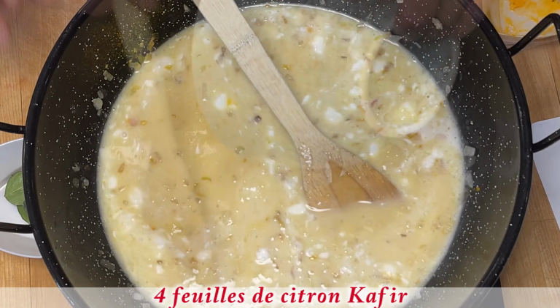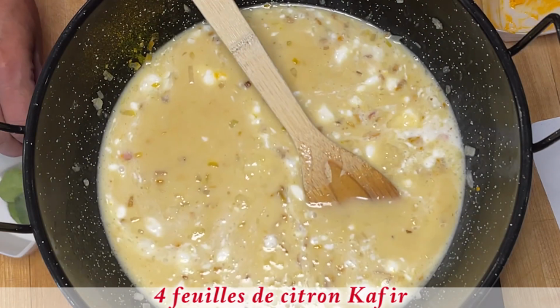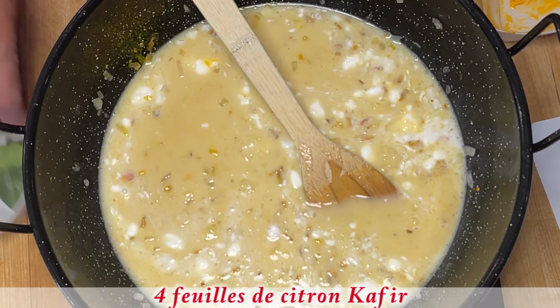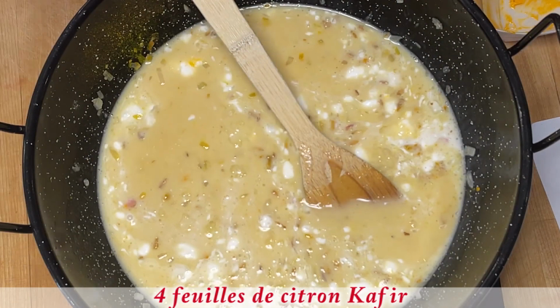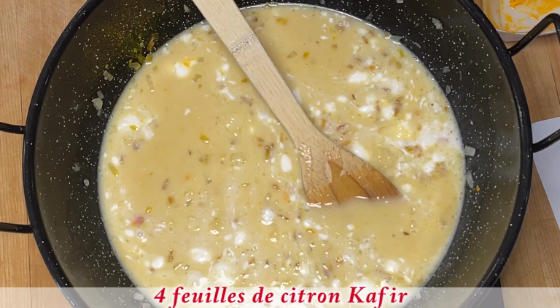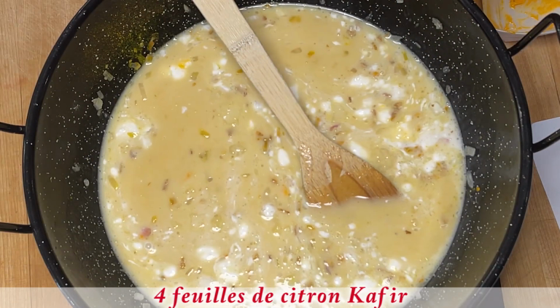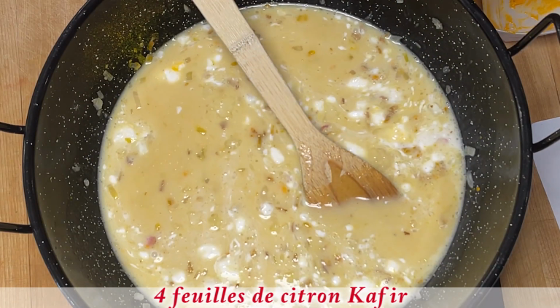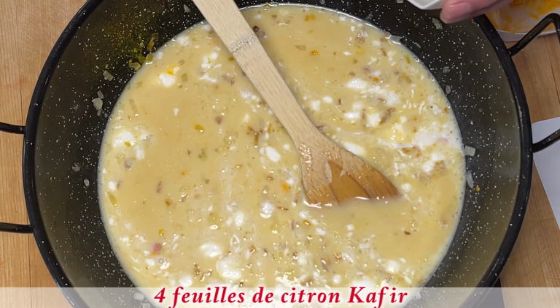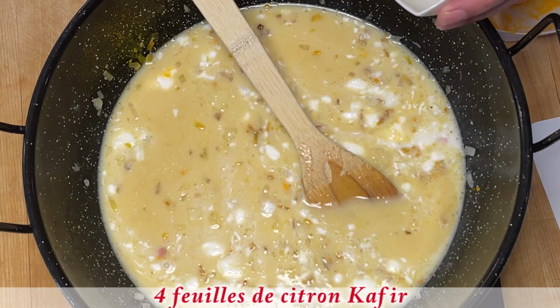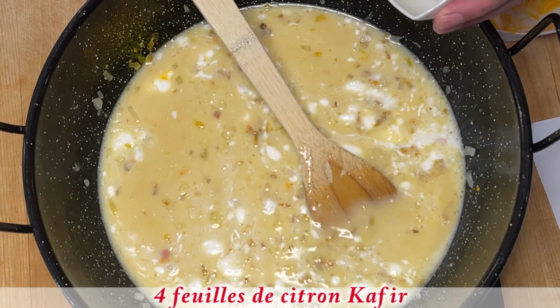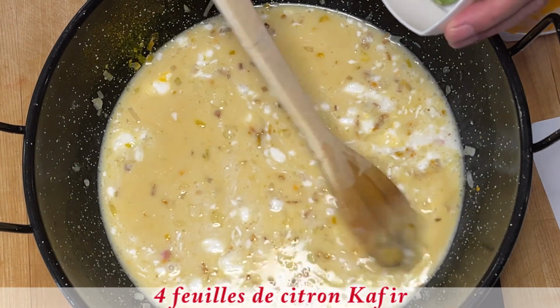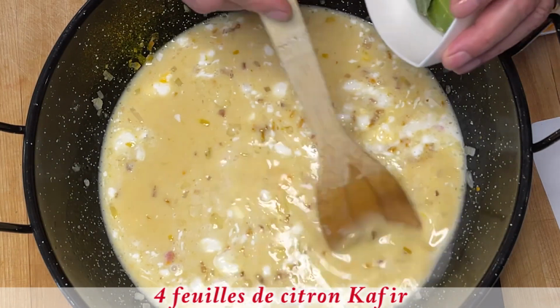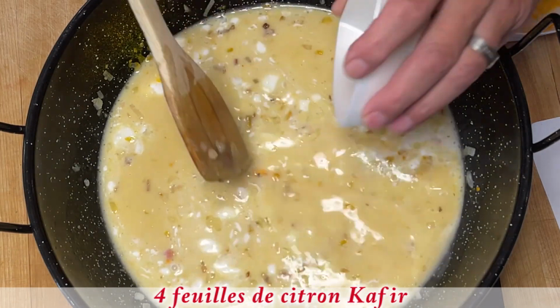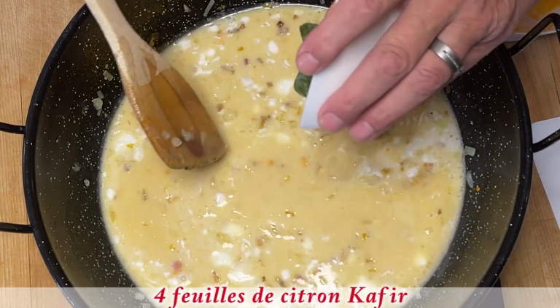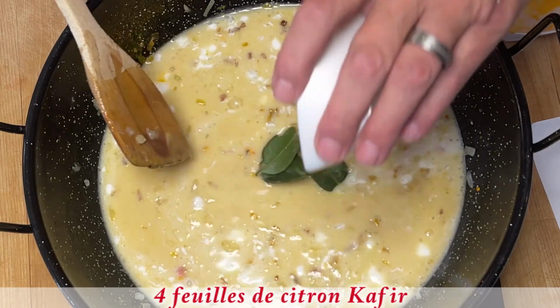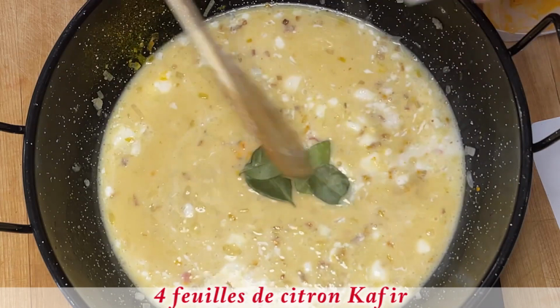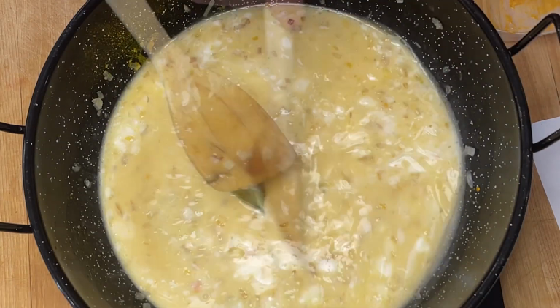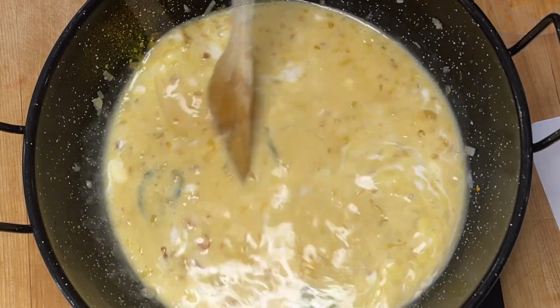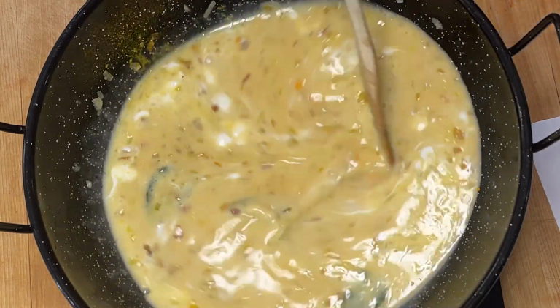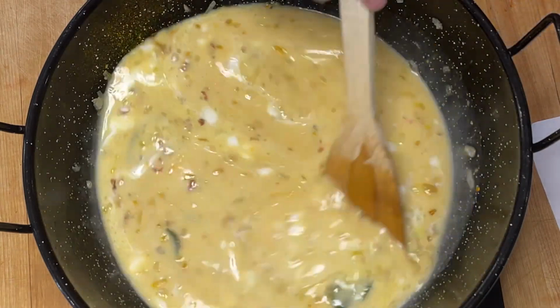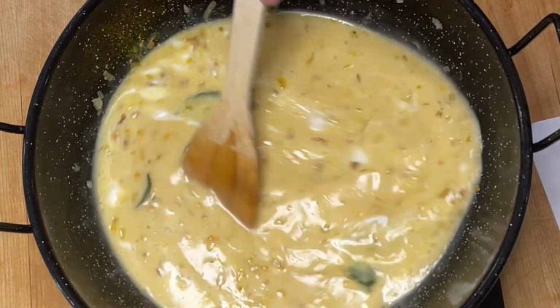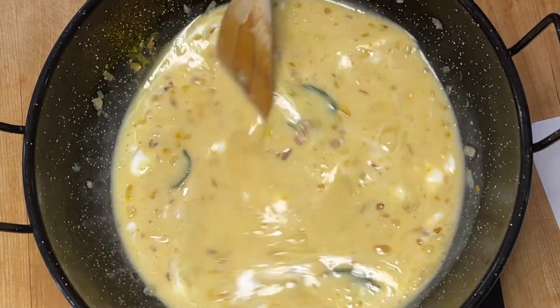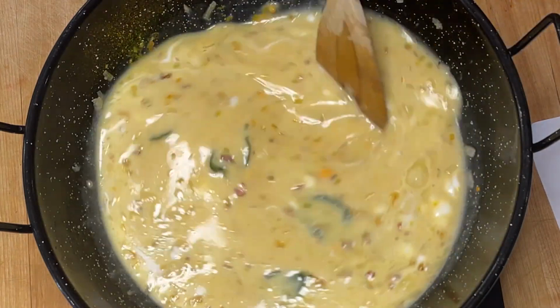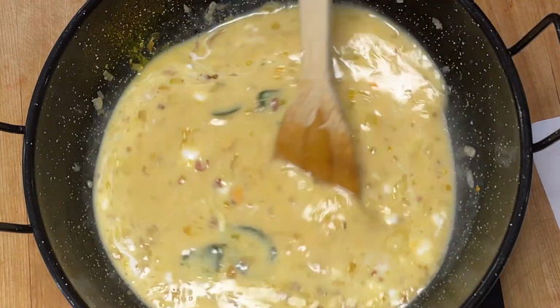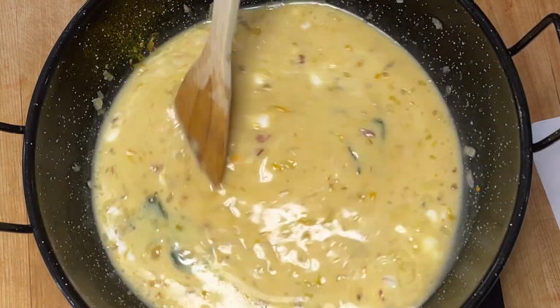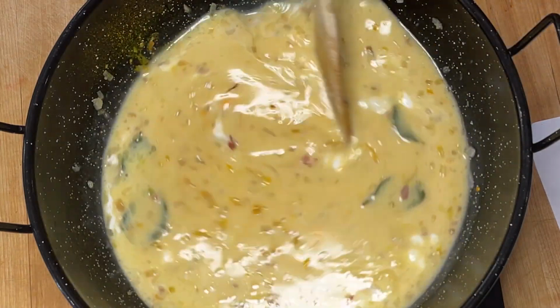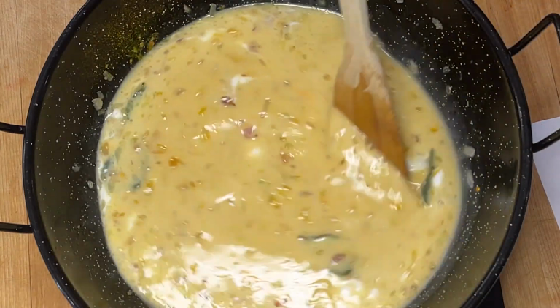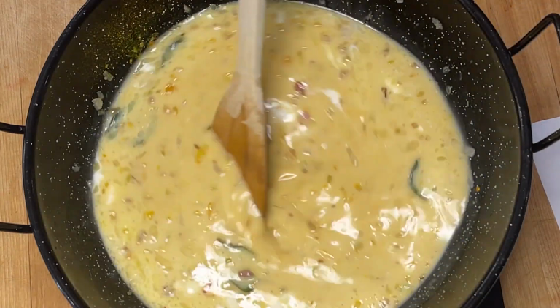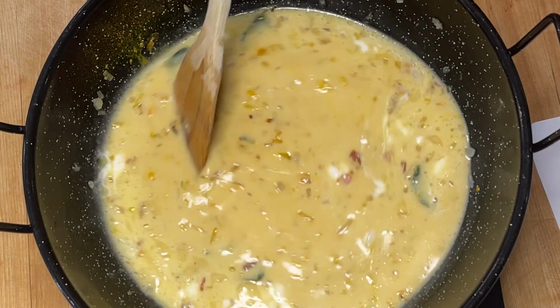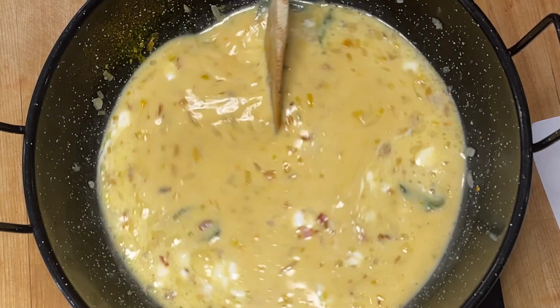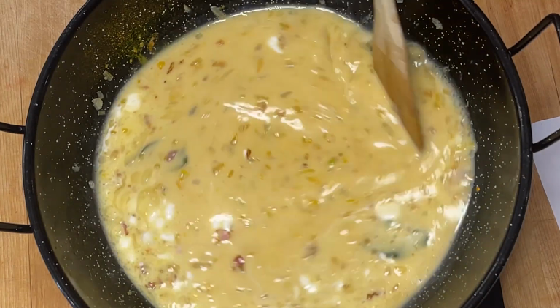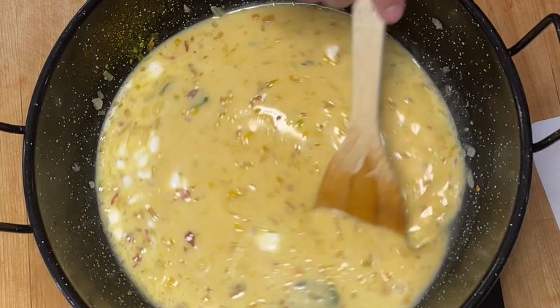J'ajoute également les feuilles de citron kaffir, puis je vais apporter à ébullition et laisser mijoter pour un 15 minutes.